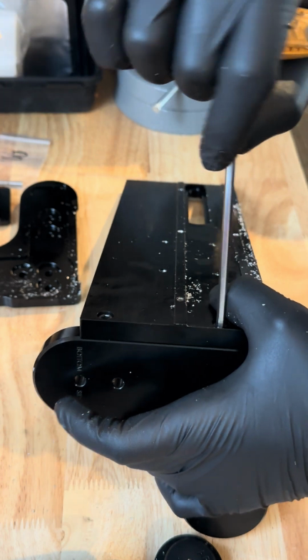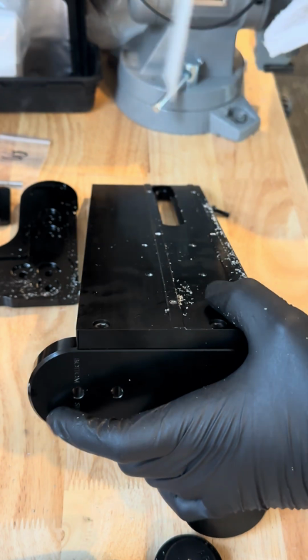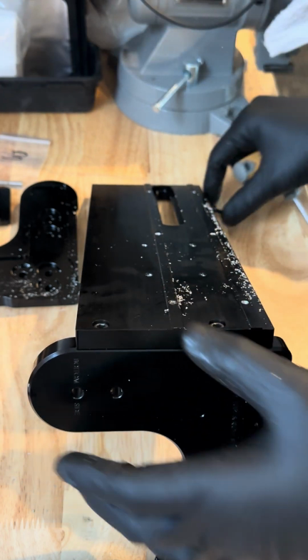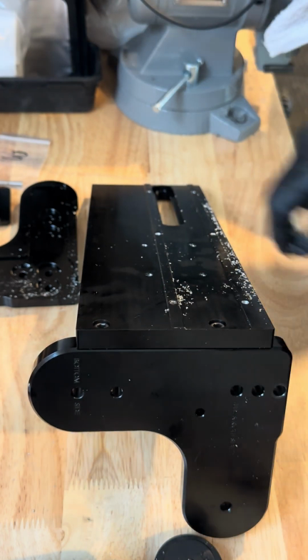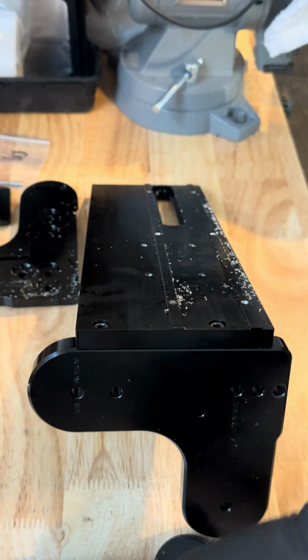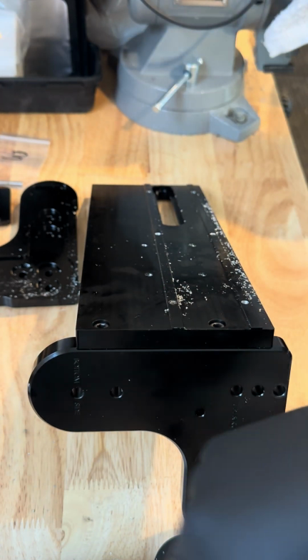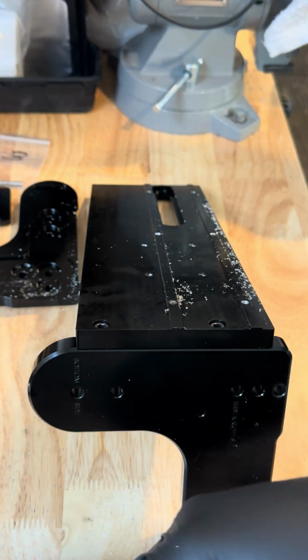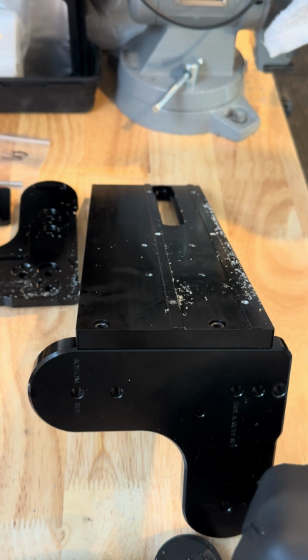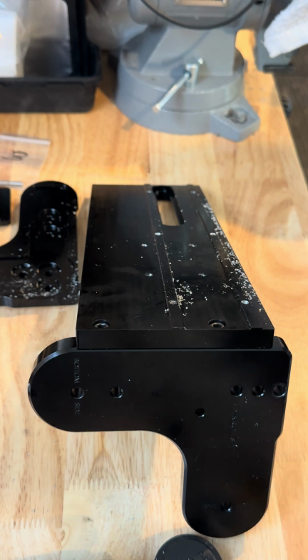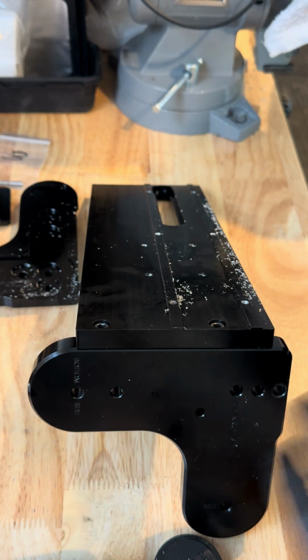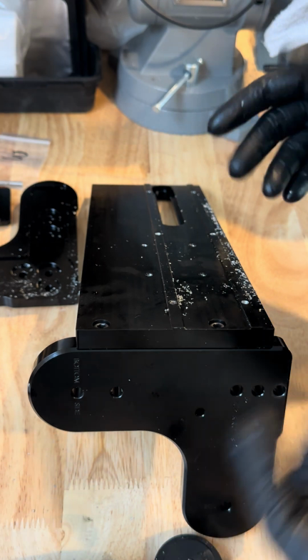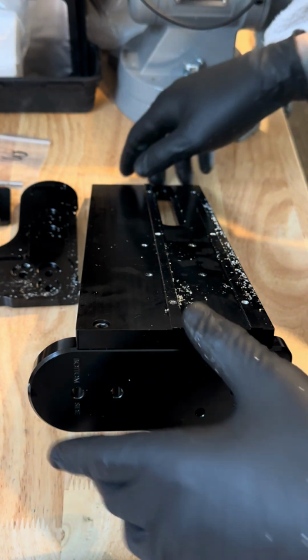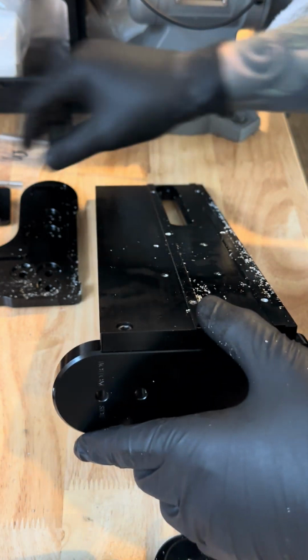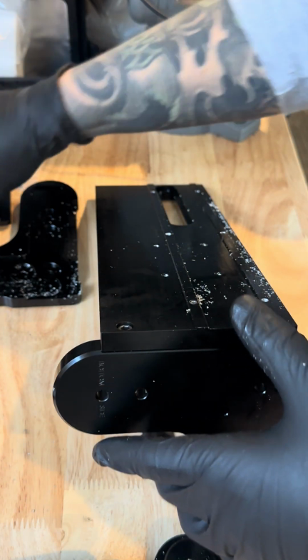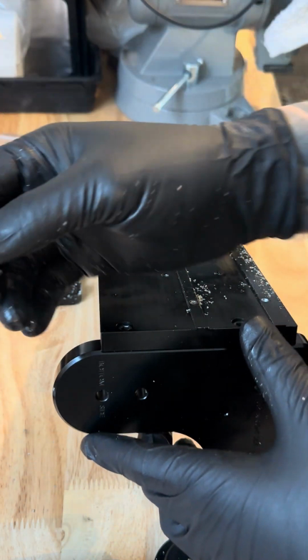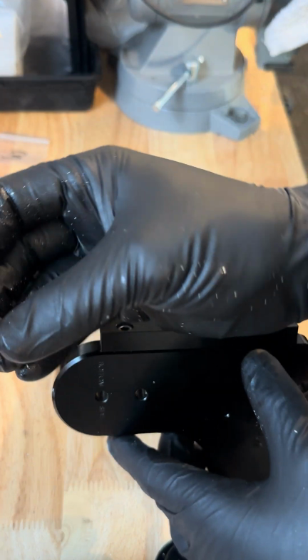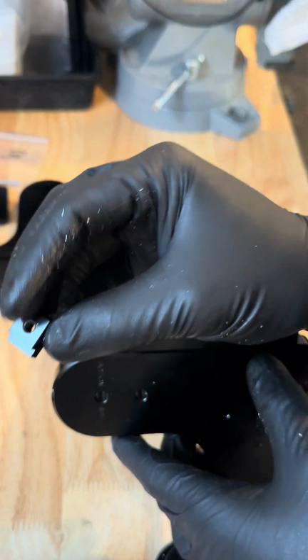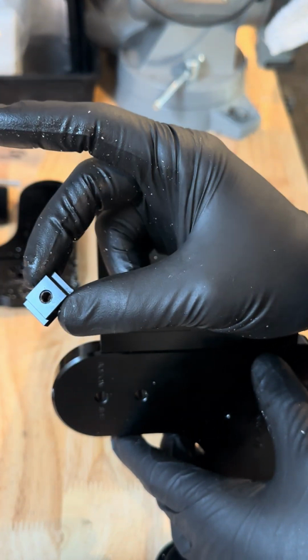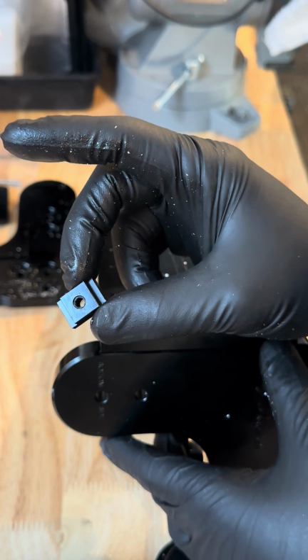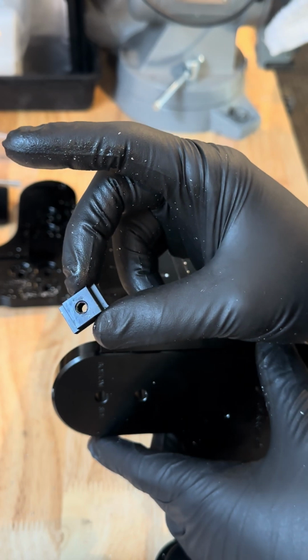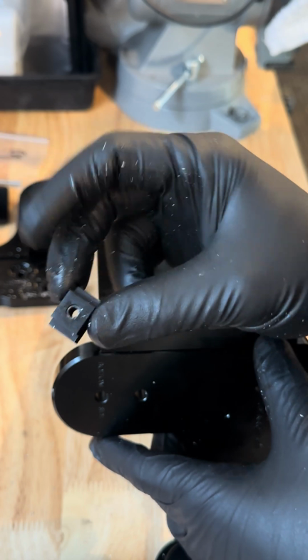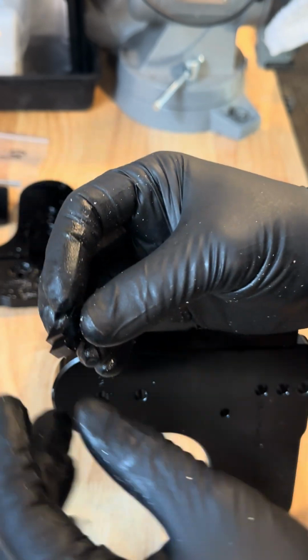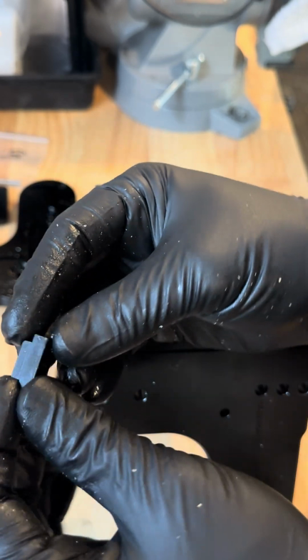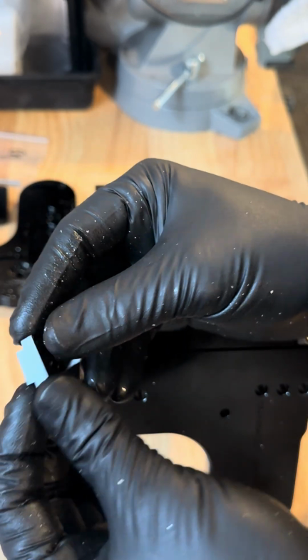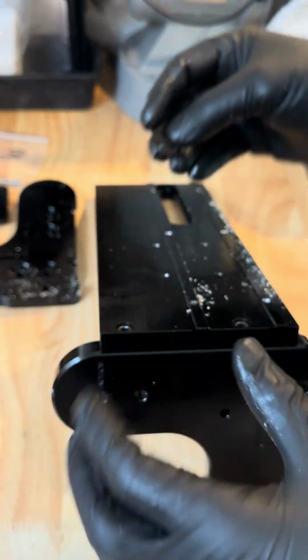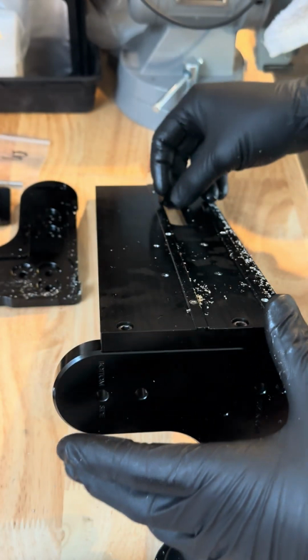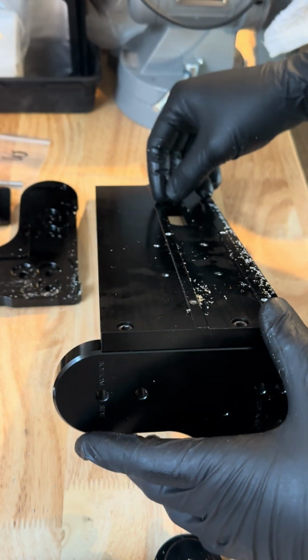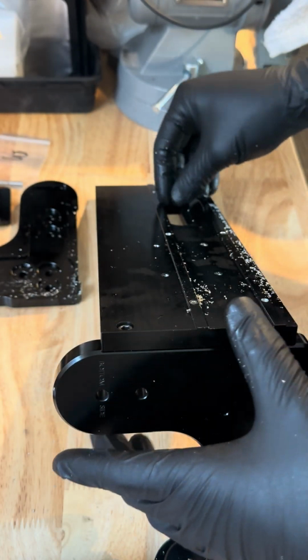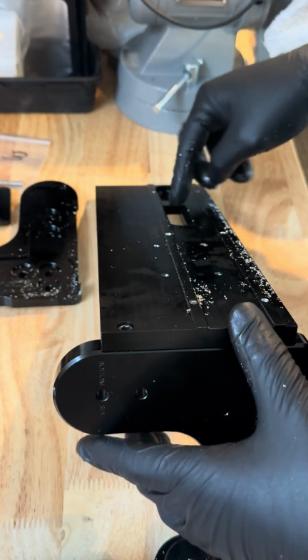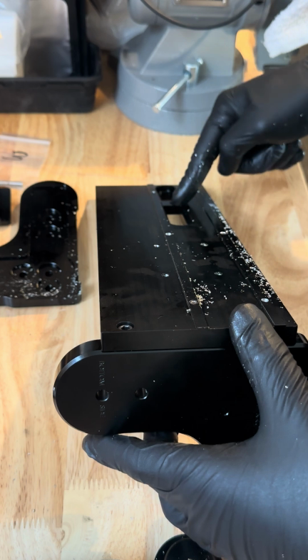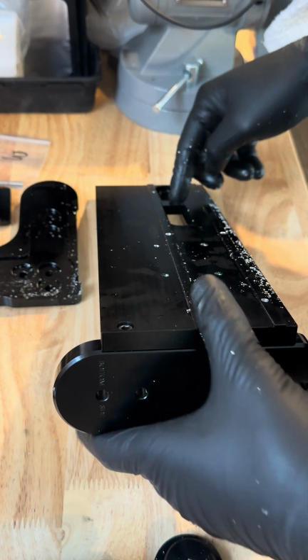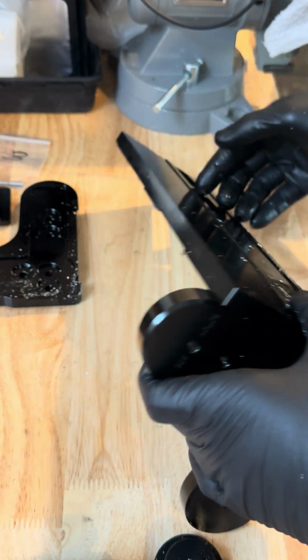That's set up. You're also going to have a bag with a T-nut in it — that will go right there on the bottom of the base plate.